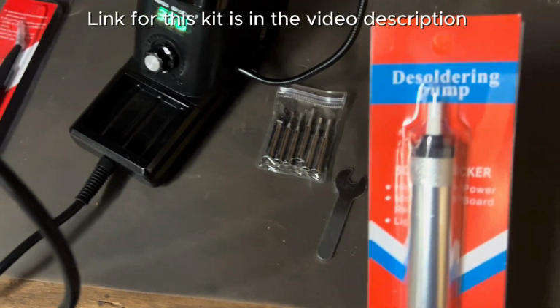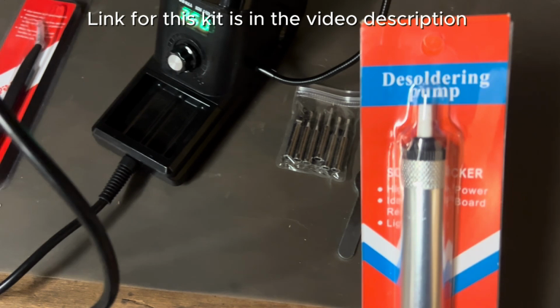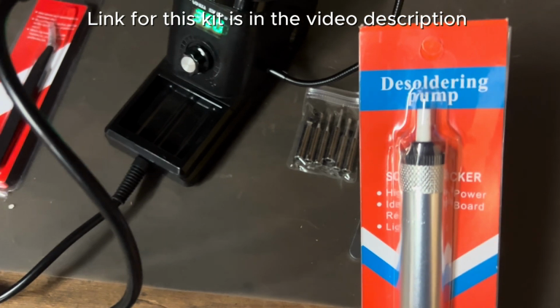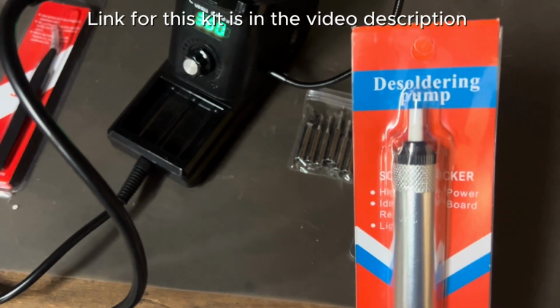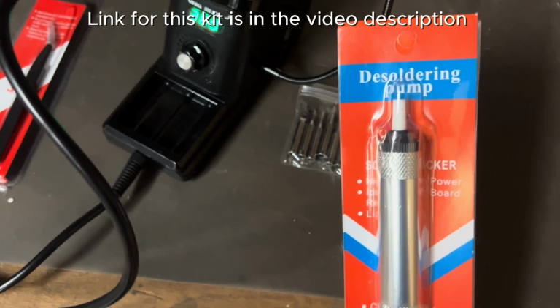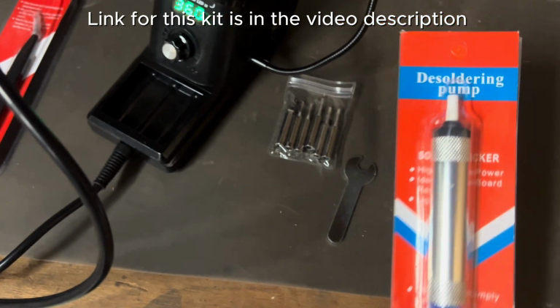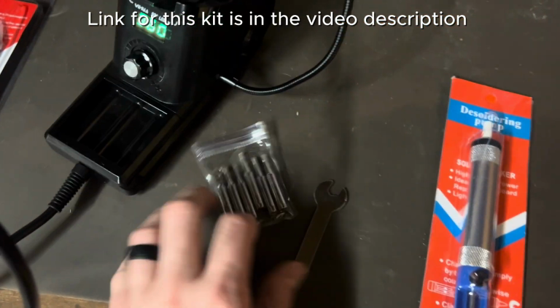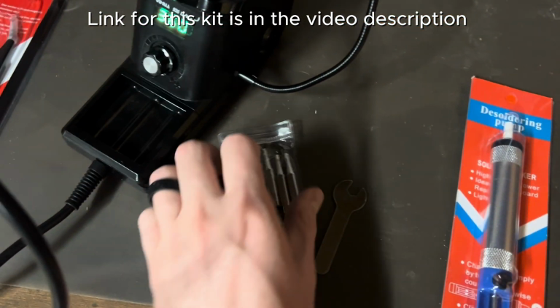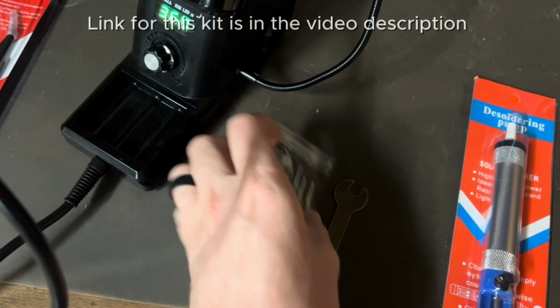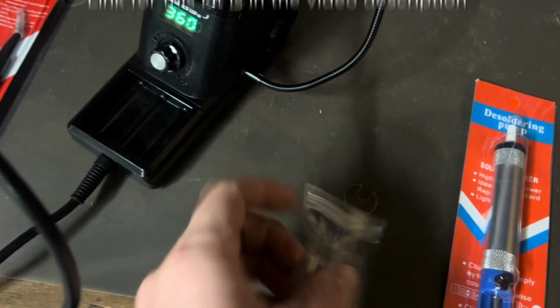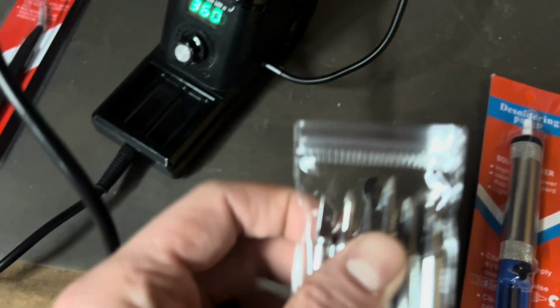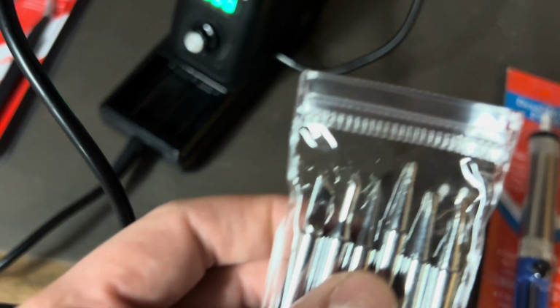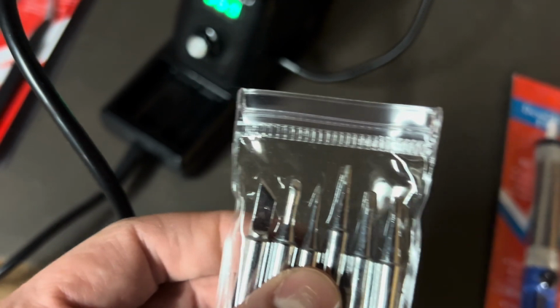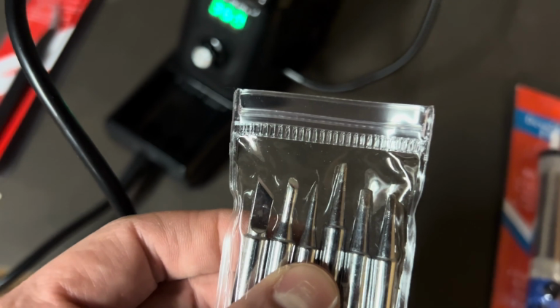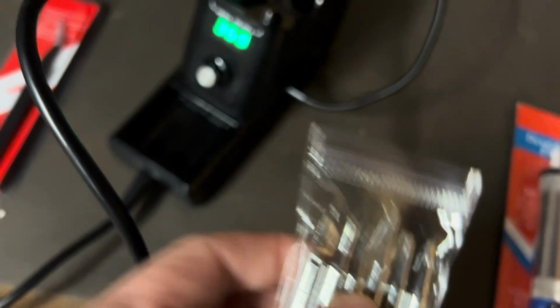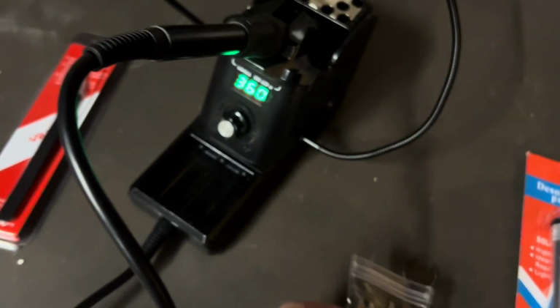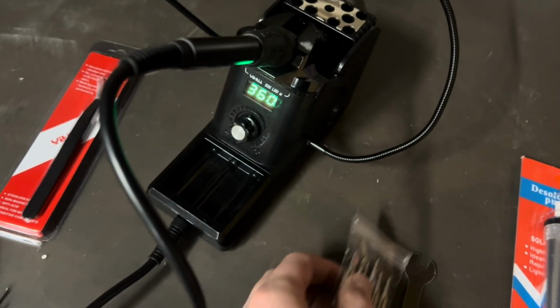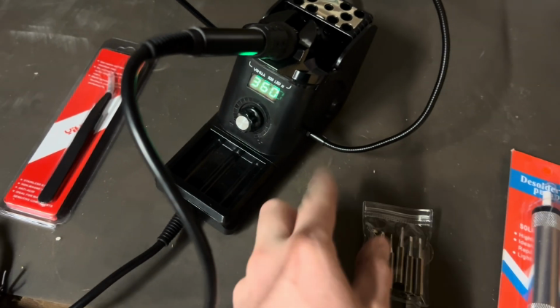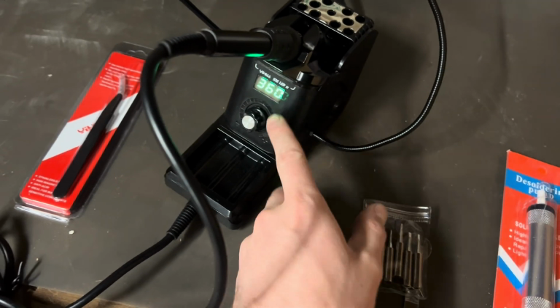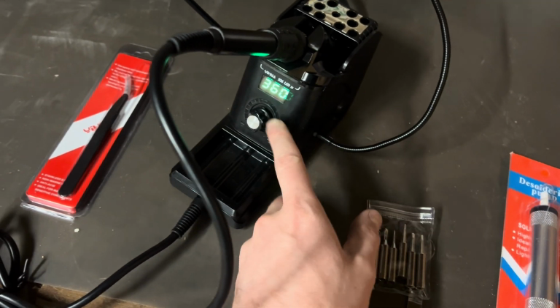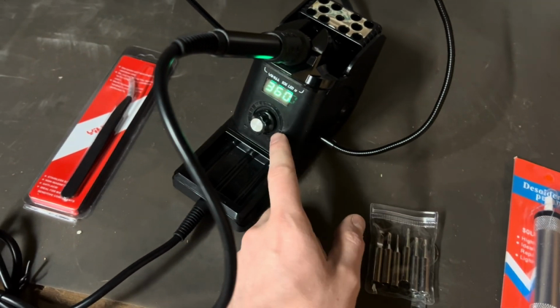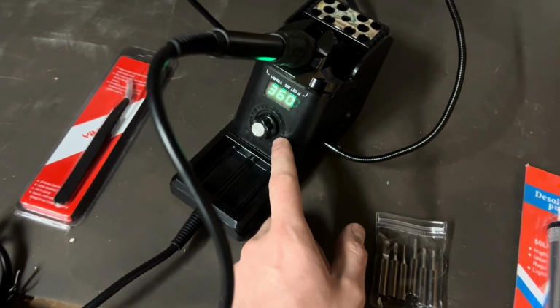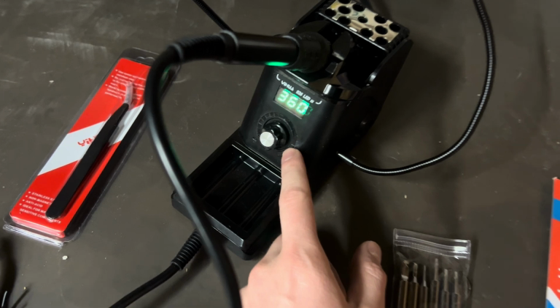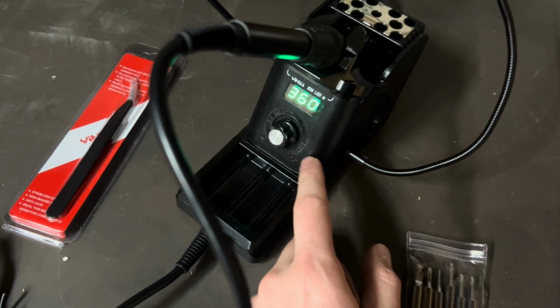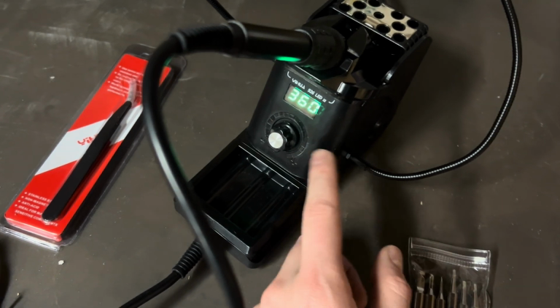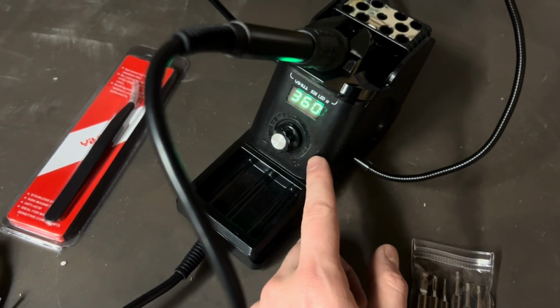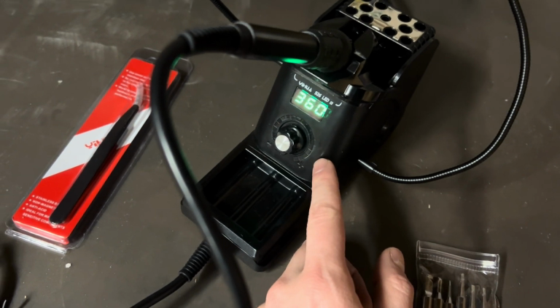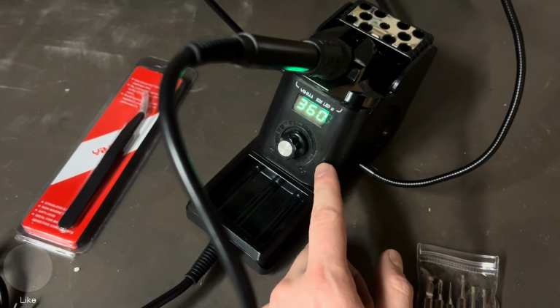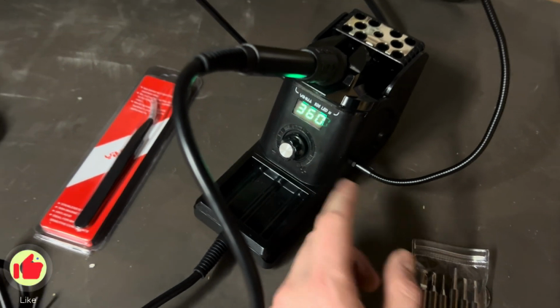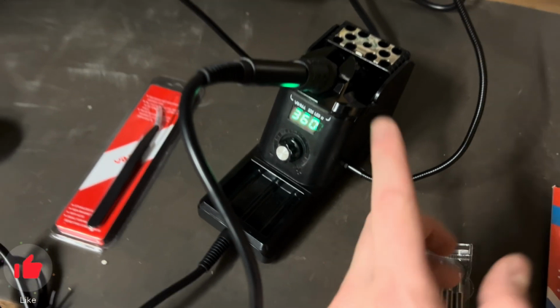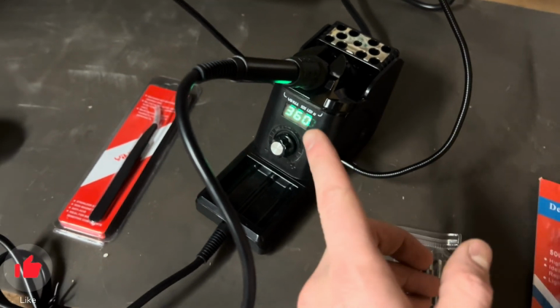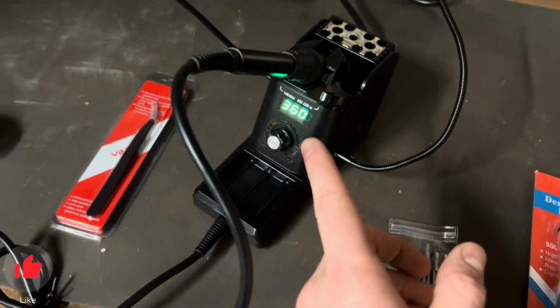The soldering pump, several different soldering tips, and then of course the actual device itself to heat up the soldering iron.